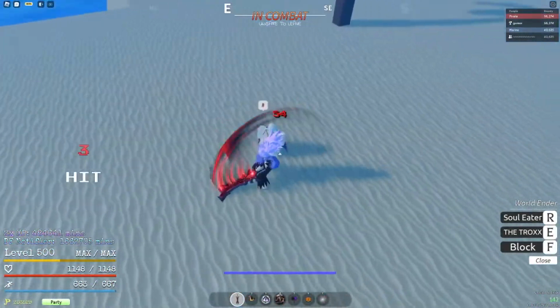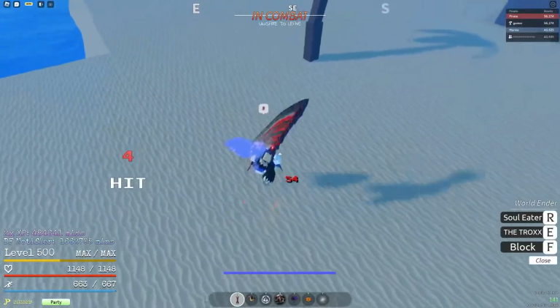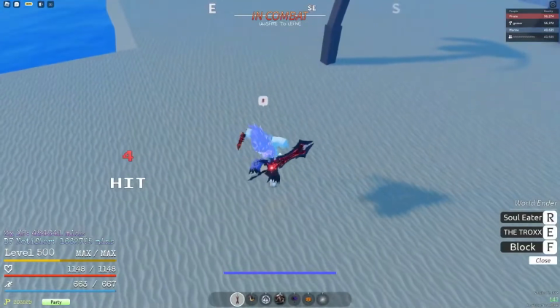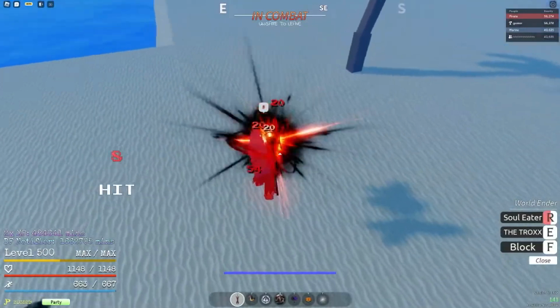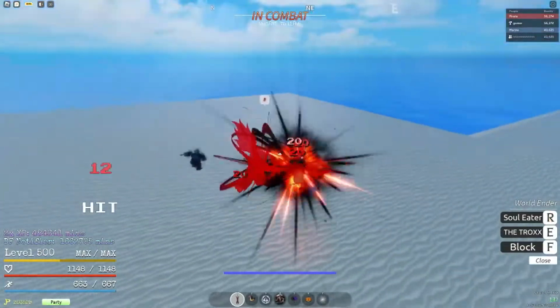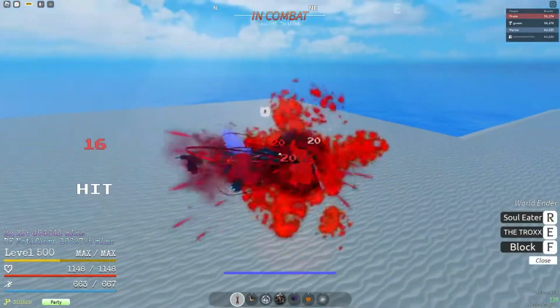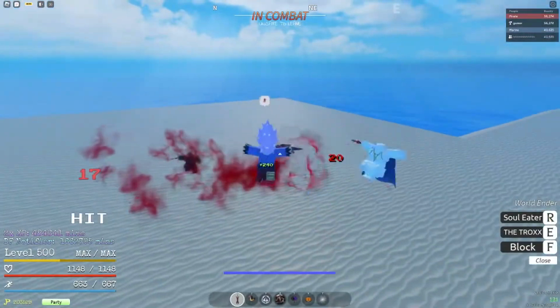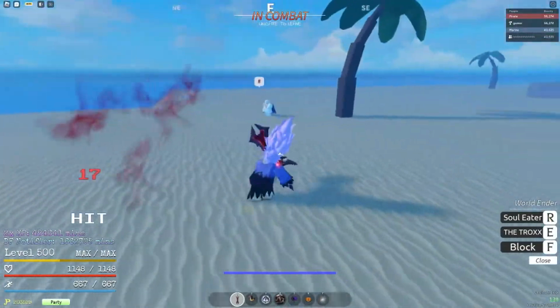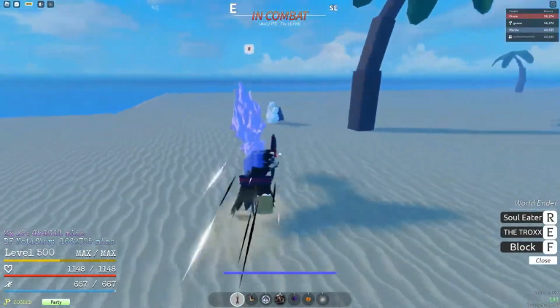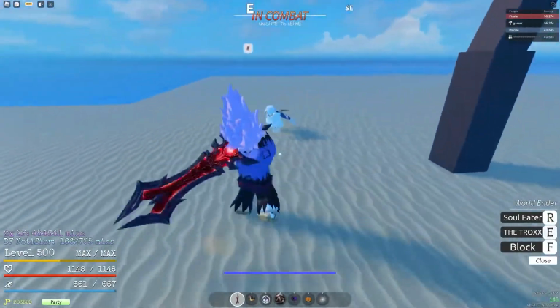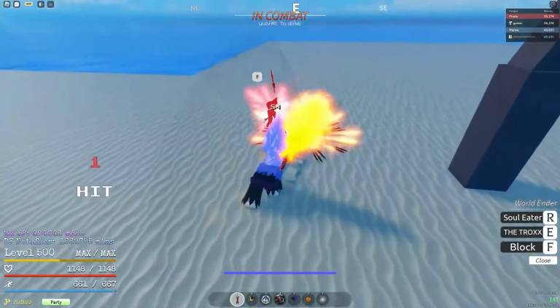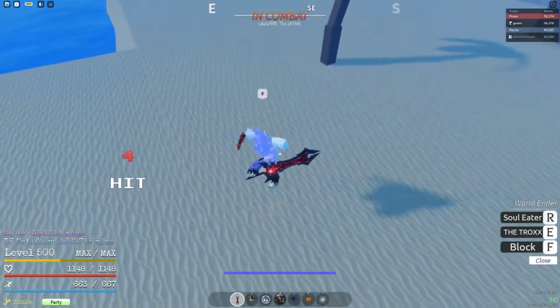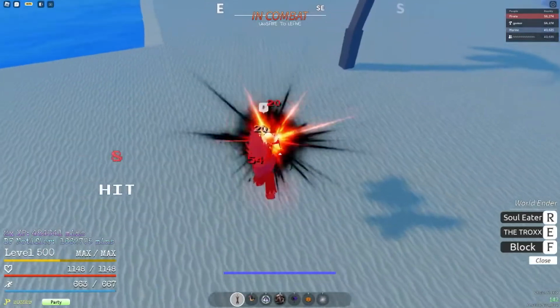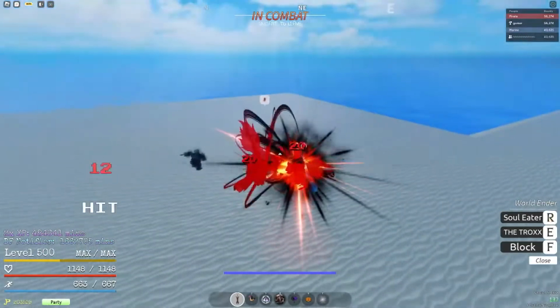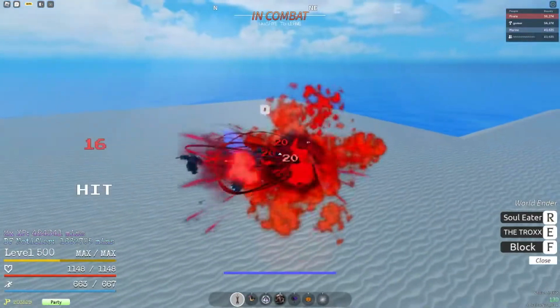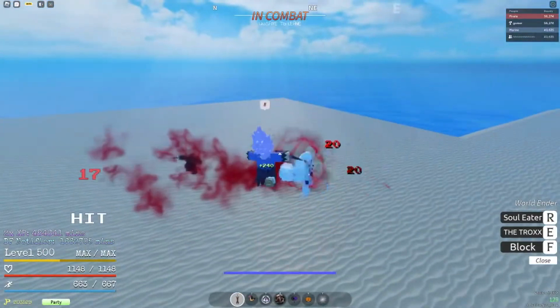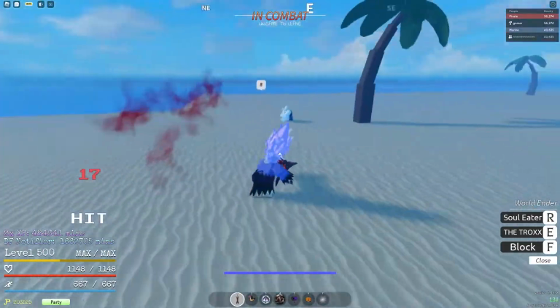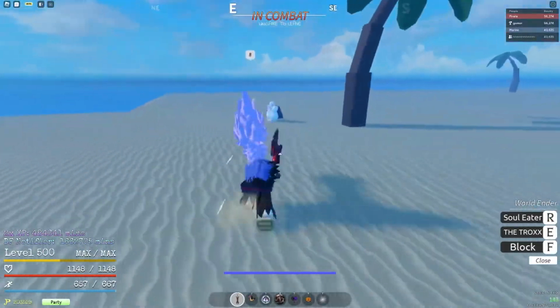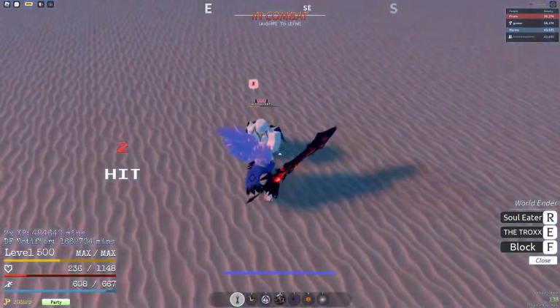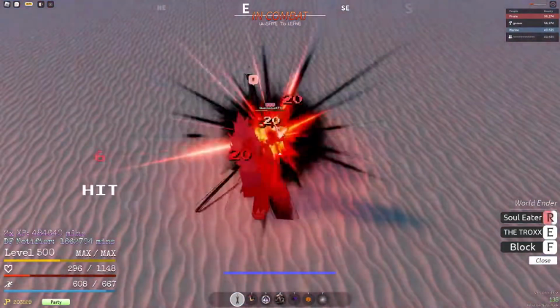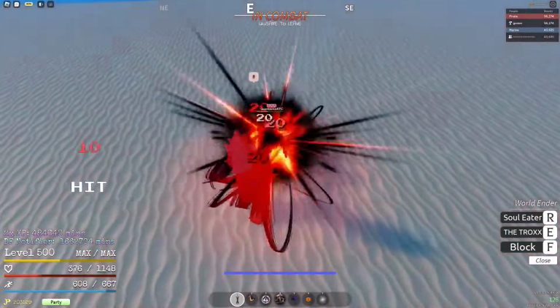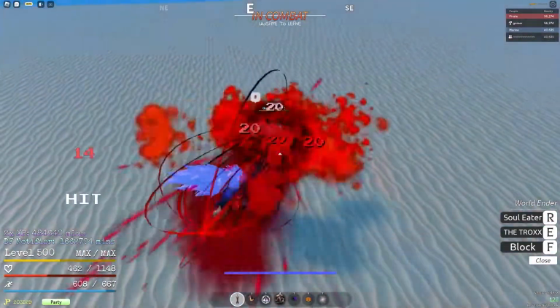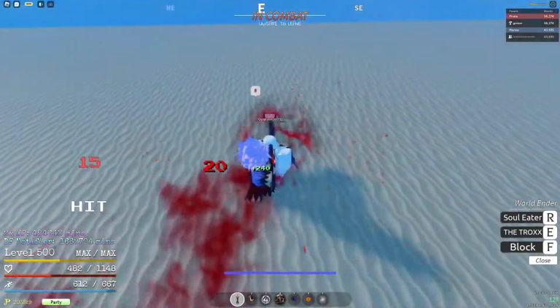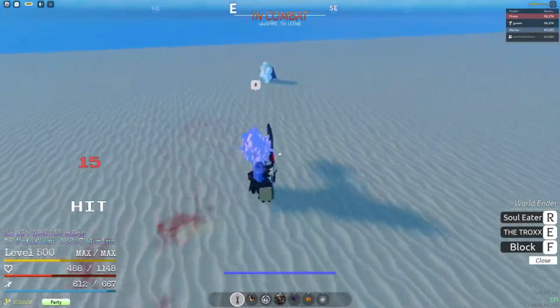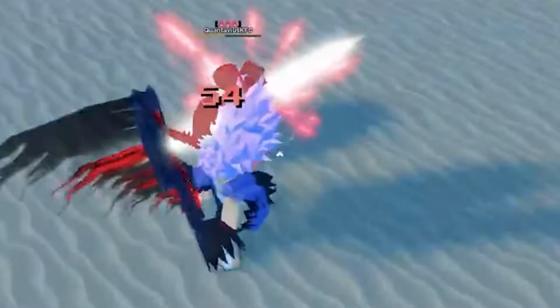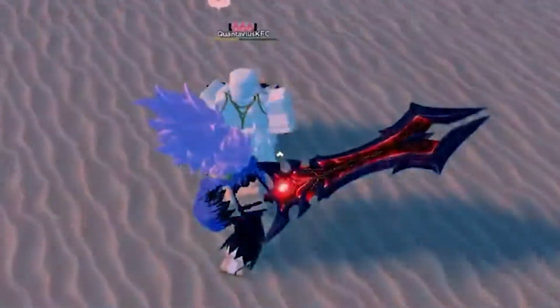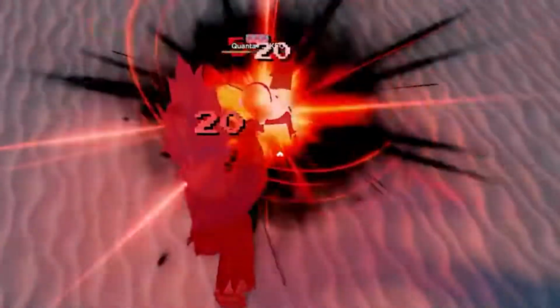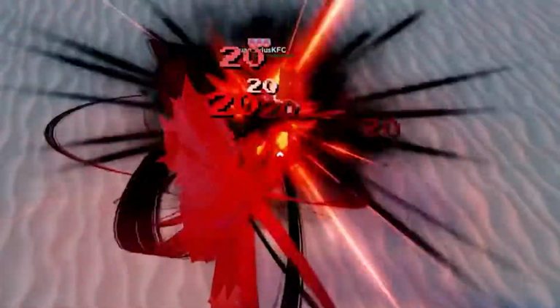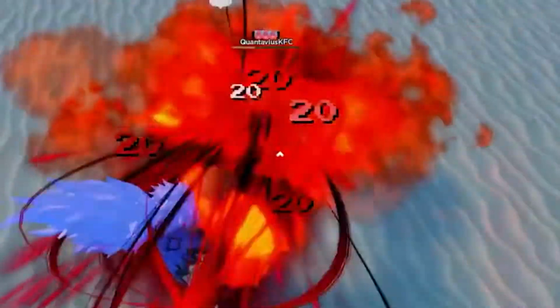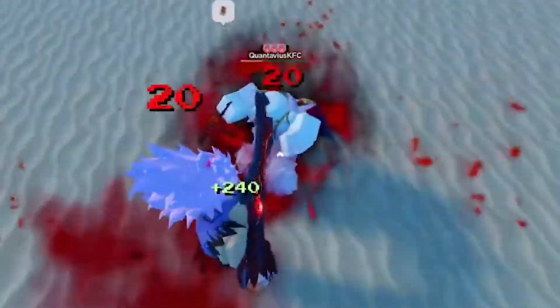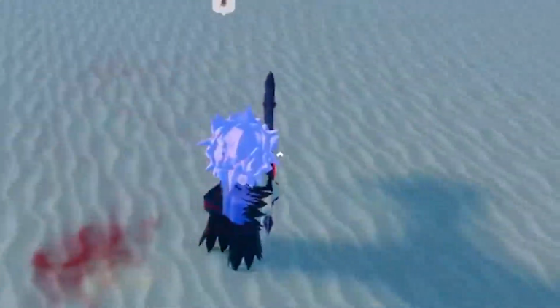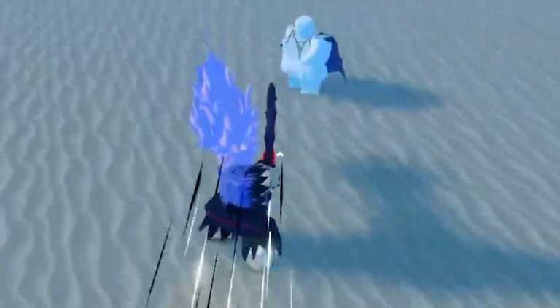The Soul Eater is kind of like a great sword attack where you stab somebody, sucking energy from them, and then hitting them away. Not only does the Soul Eater deal damage, it also takes health from the player you're fighting and you gain HP from them. As you saw right there, Foyo gained 200+ HP from that.